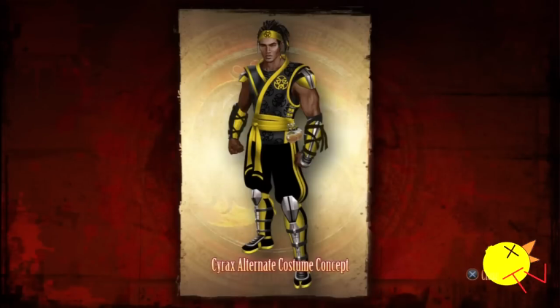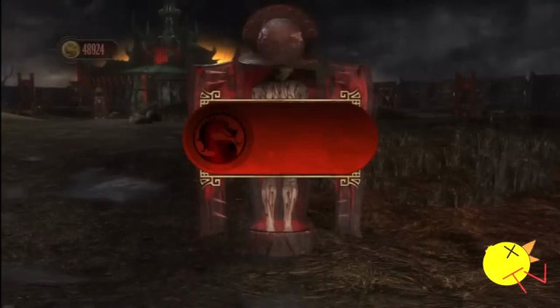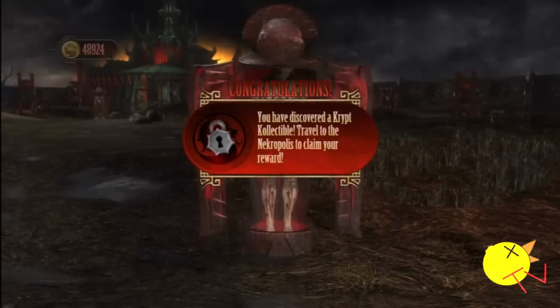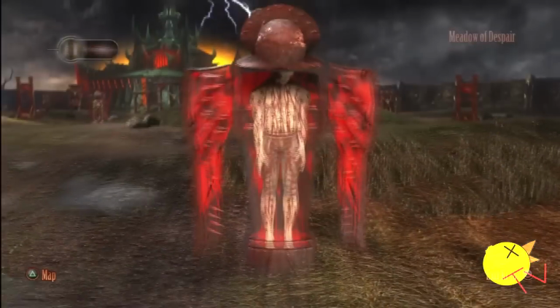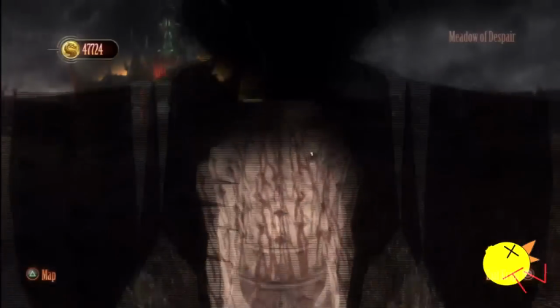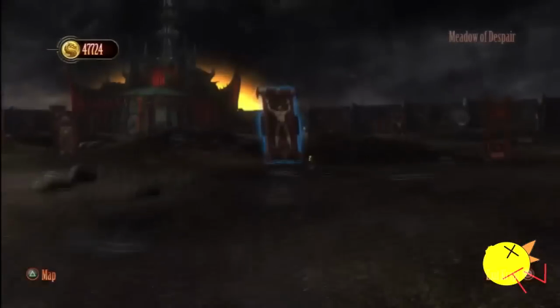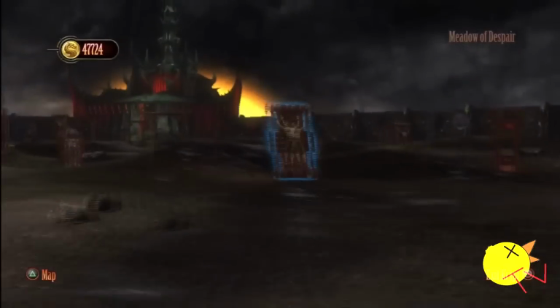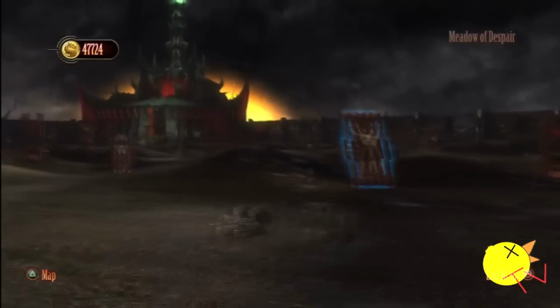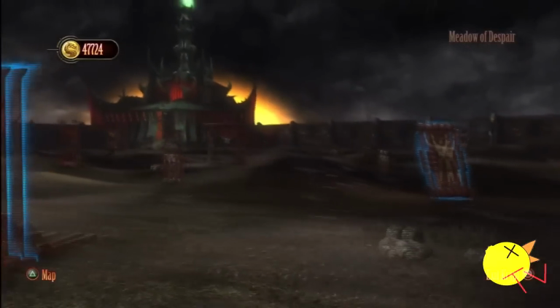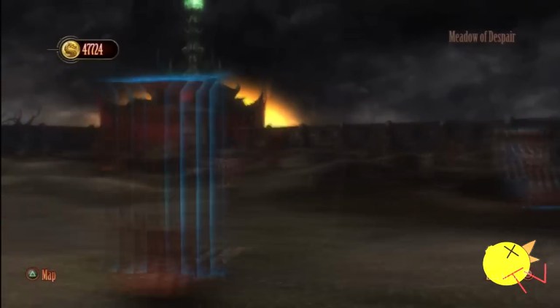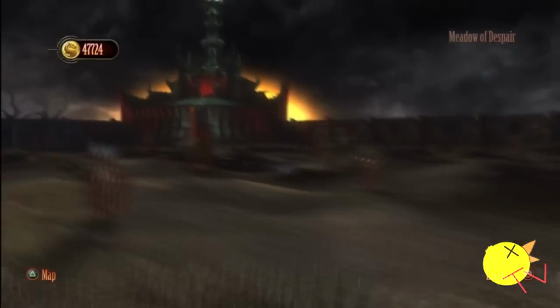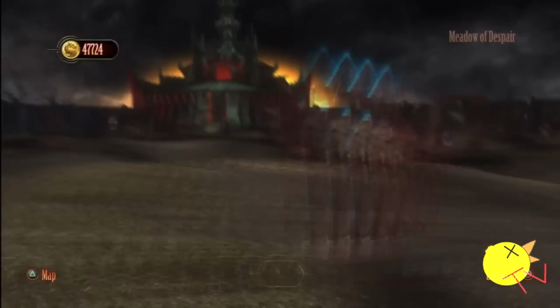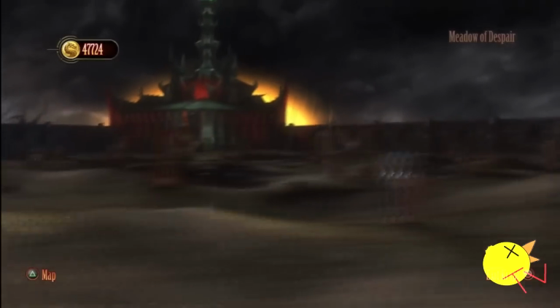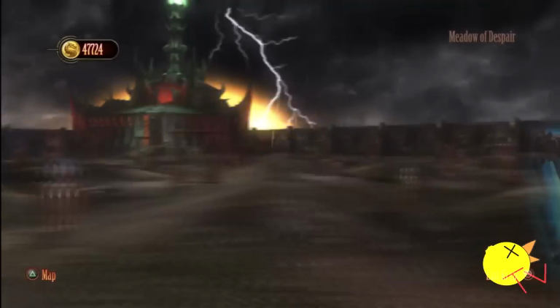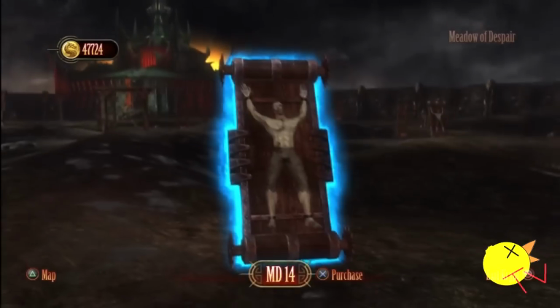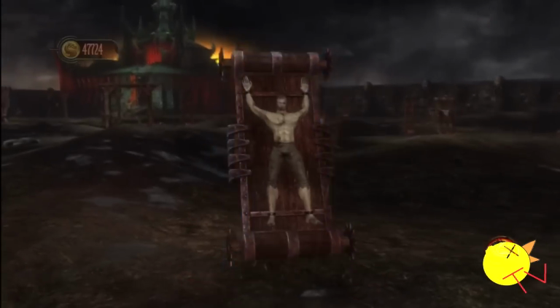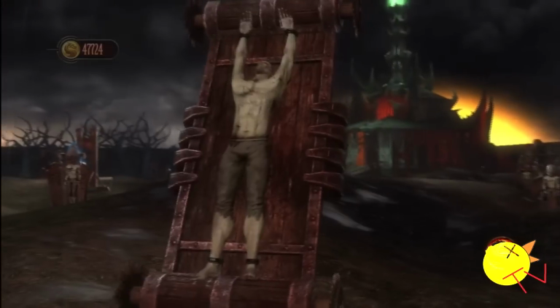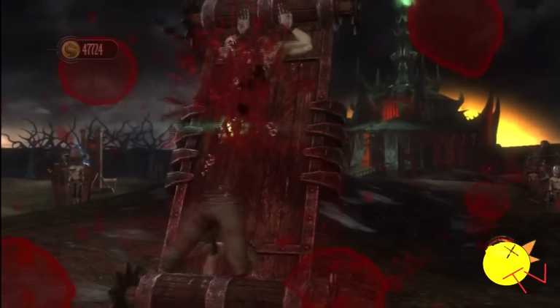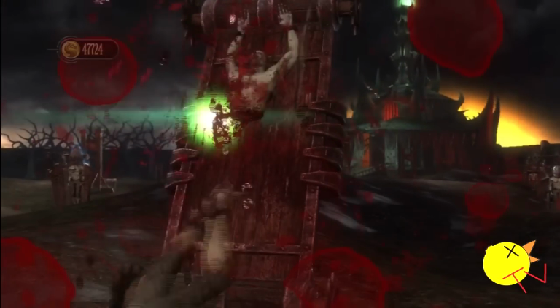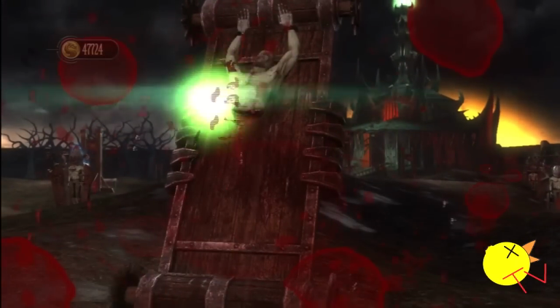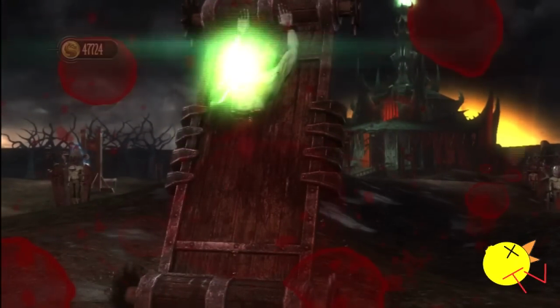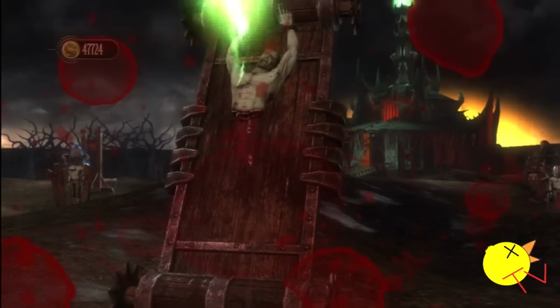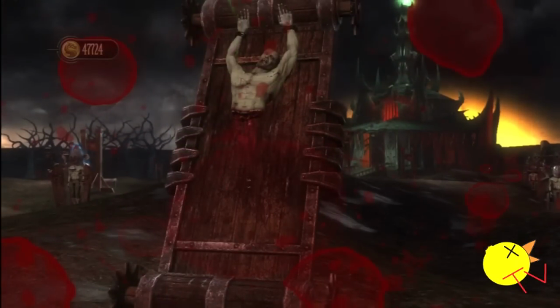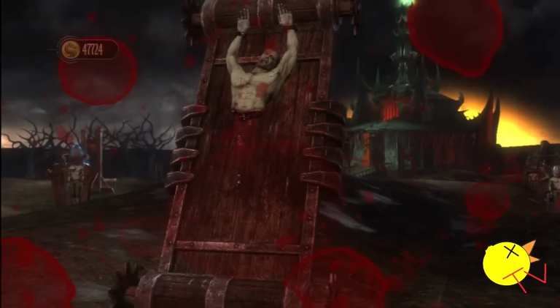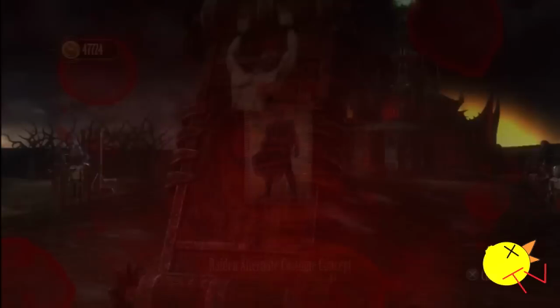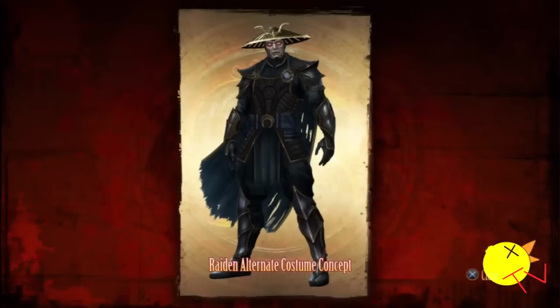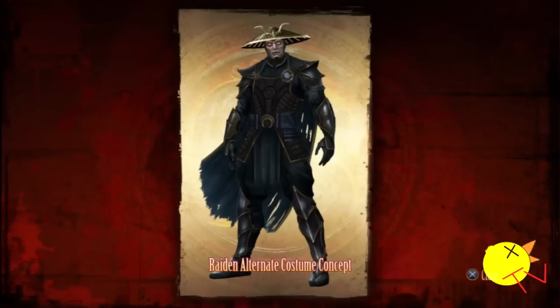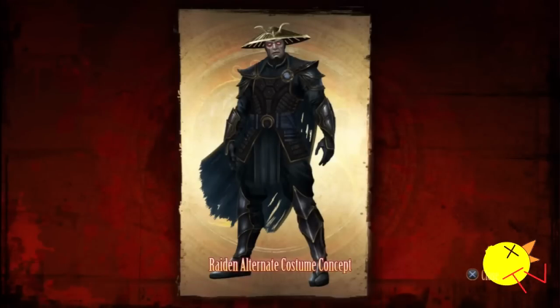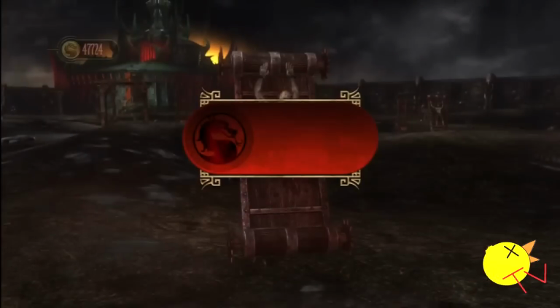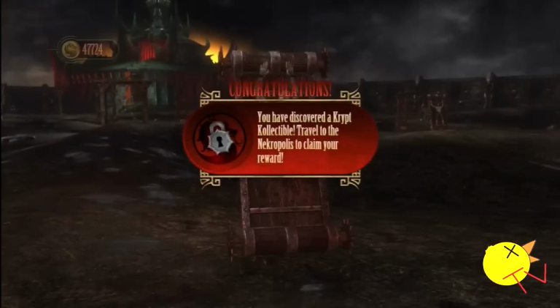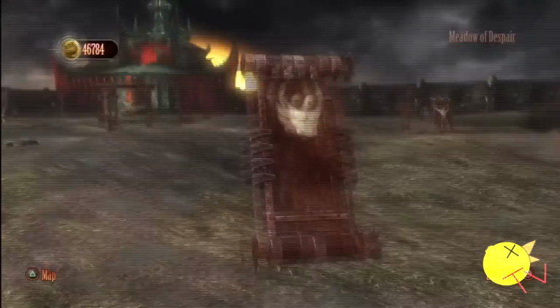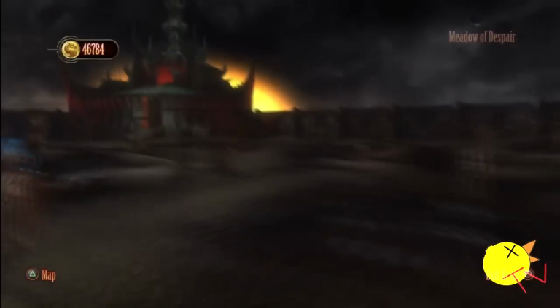Alright, so the first one starting off is in the middle of Despair. It's Cyrax's alternate costume. And now we're getting Raiden's alternate costume, which is number 14.